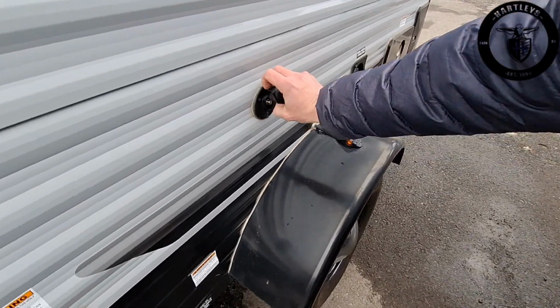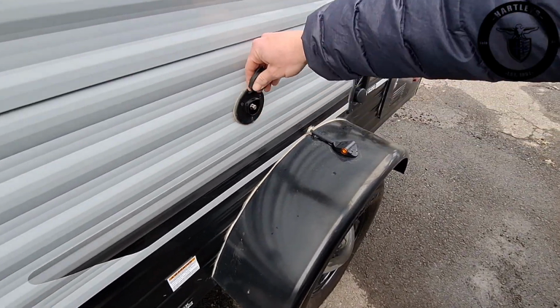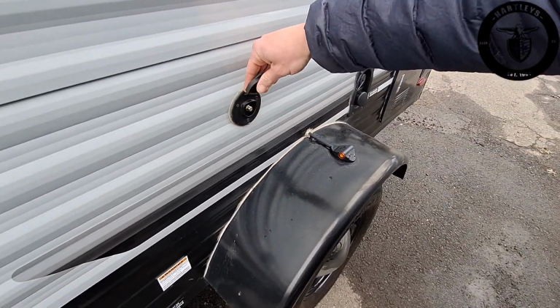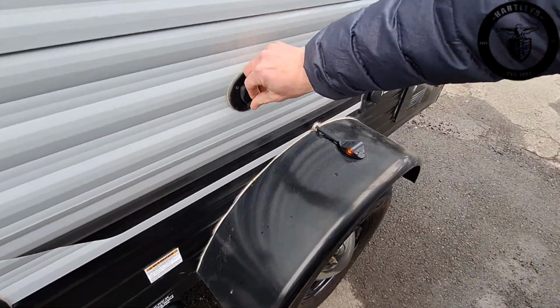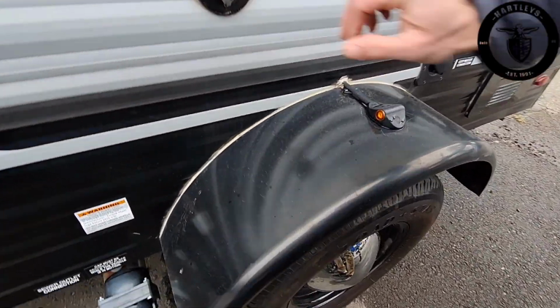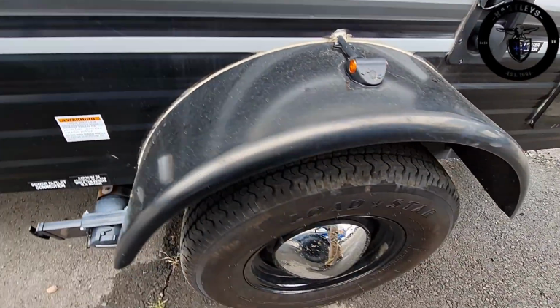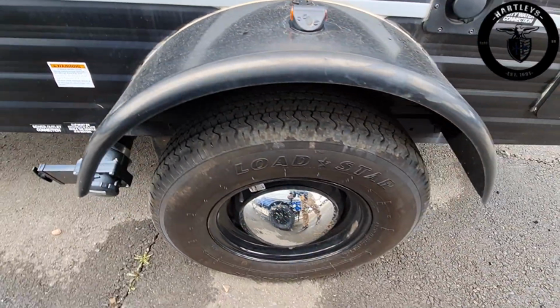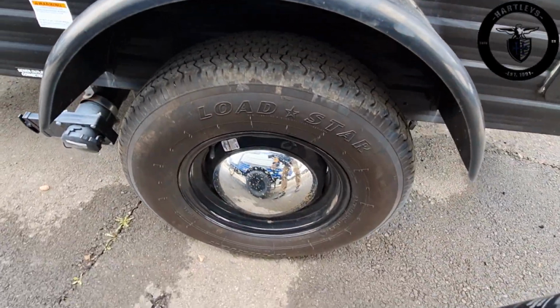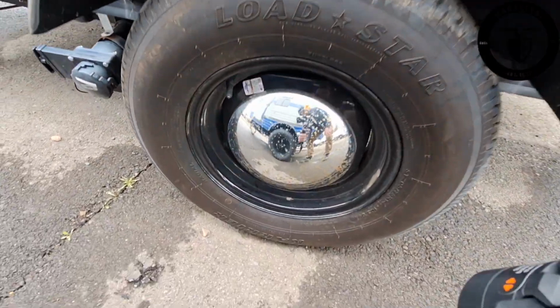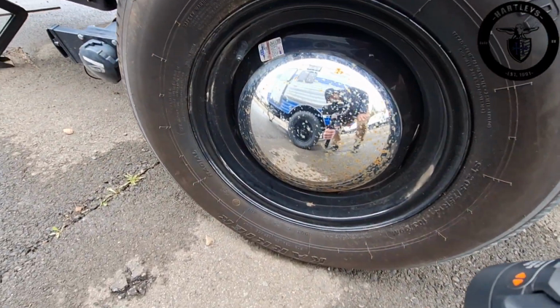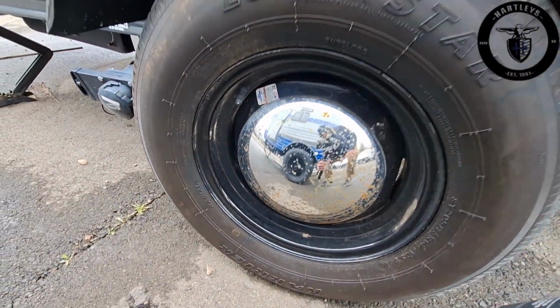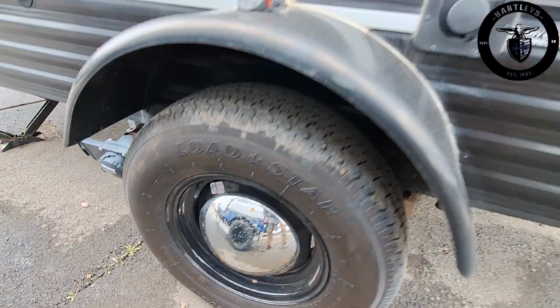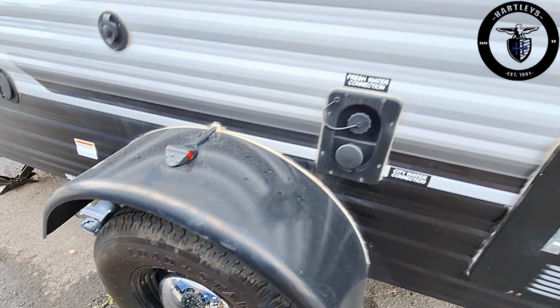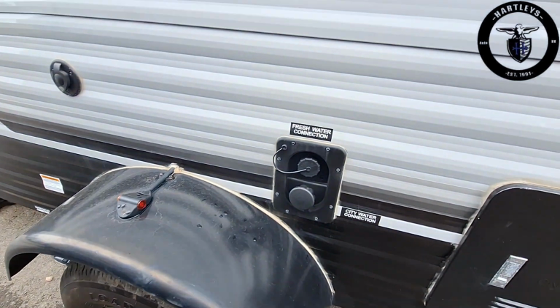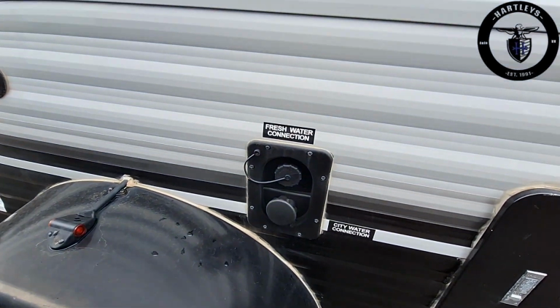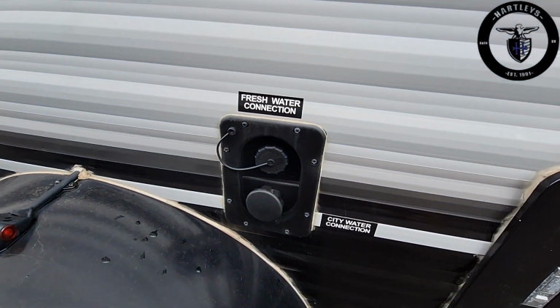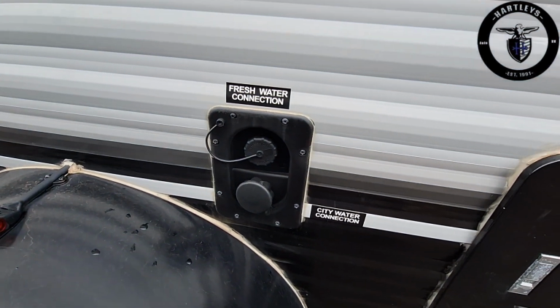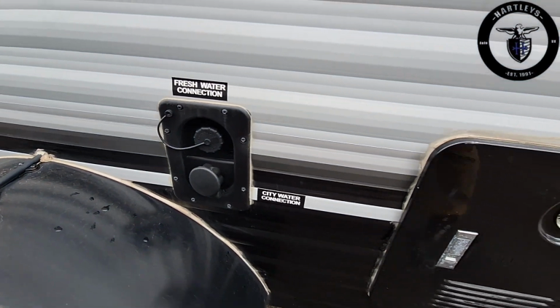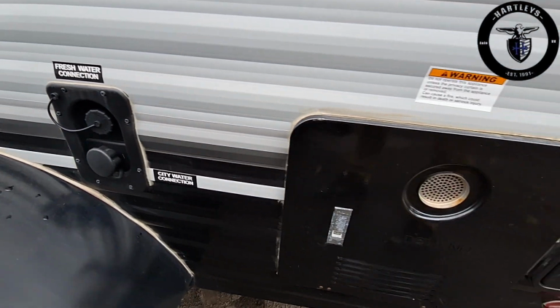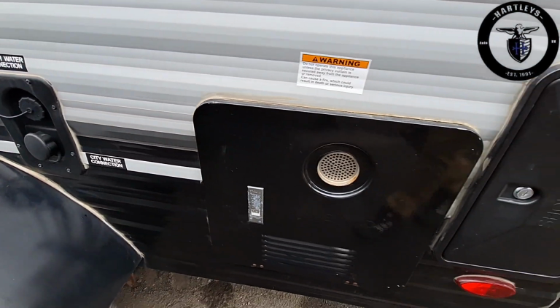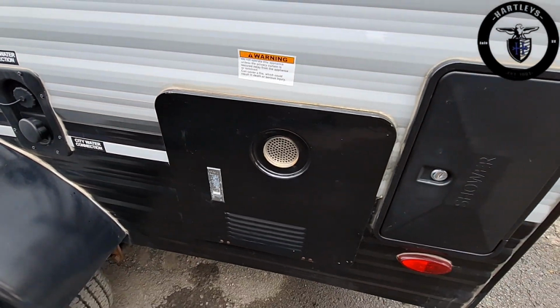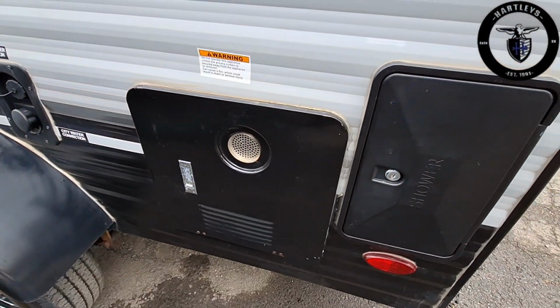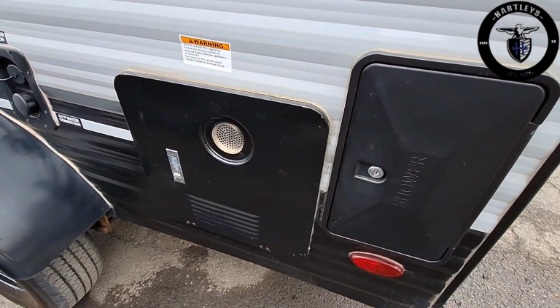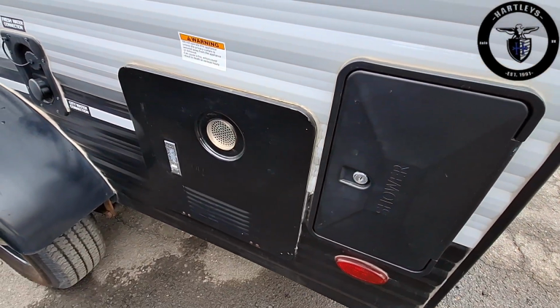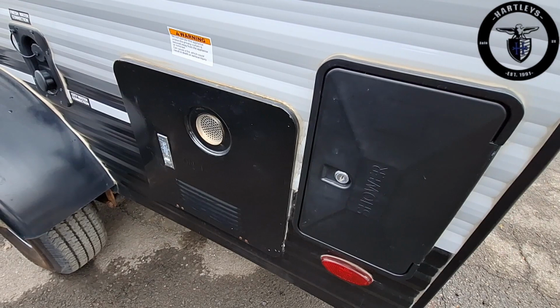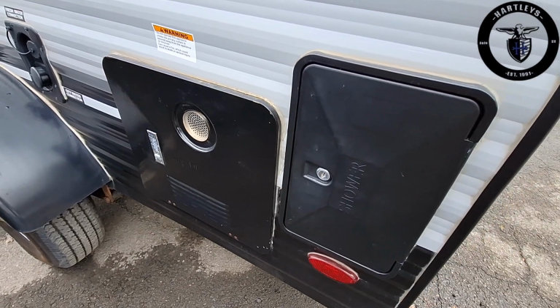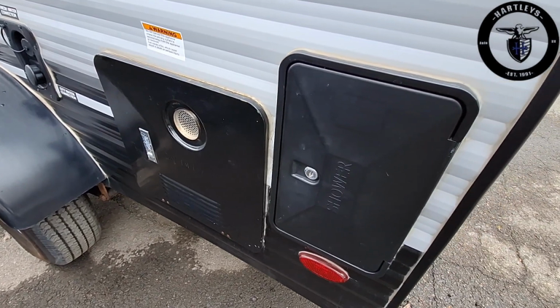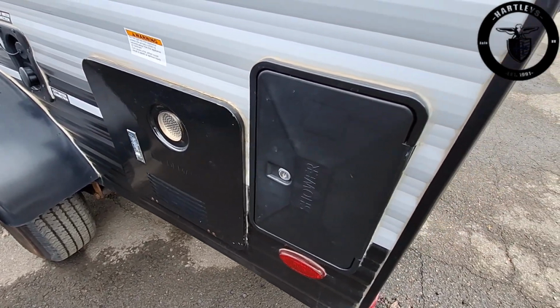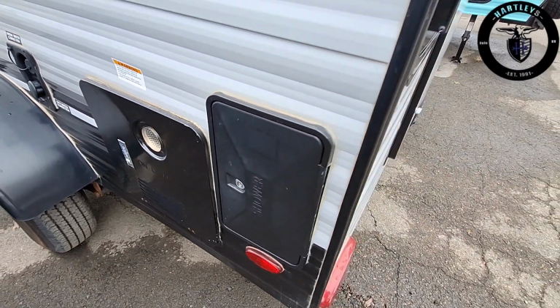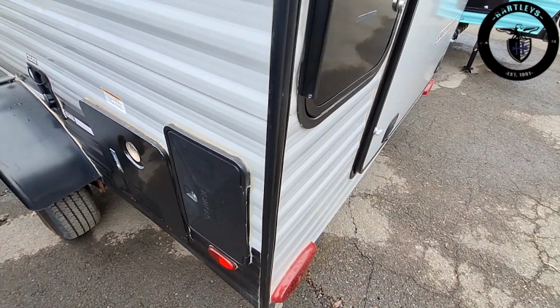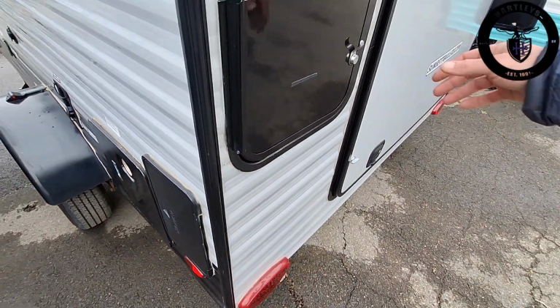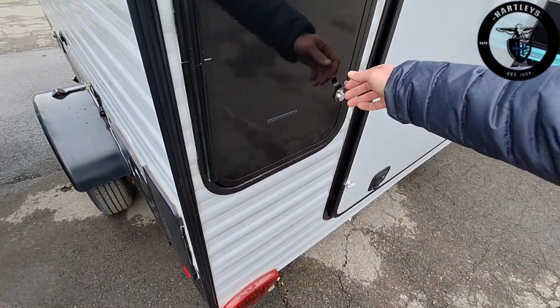Over on the side we have our coaxial cable connection, these beautiful baby moons on the side, right here's our fresh water fill and city water fill, on demand water heater, and that outside shower.